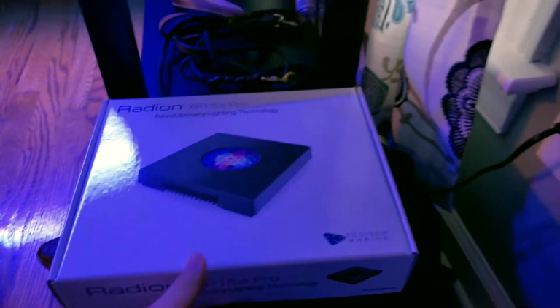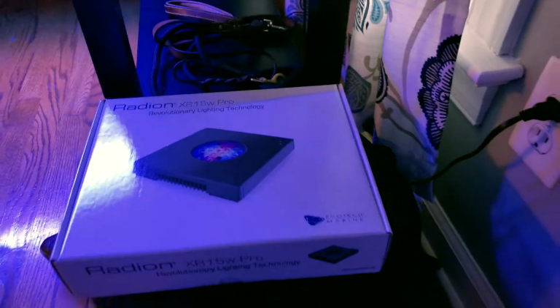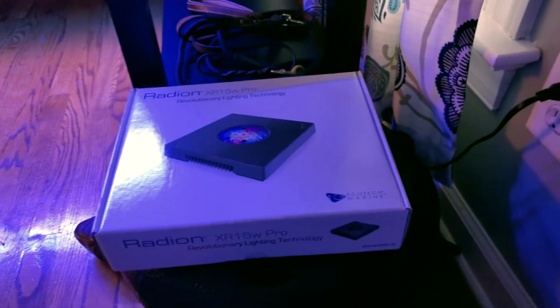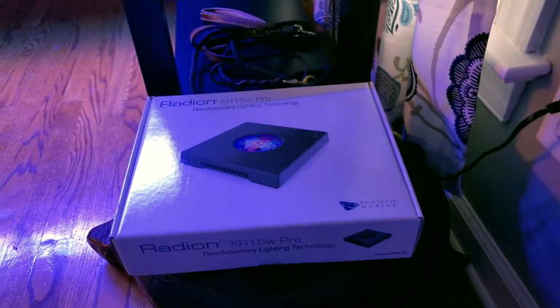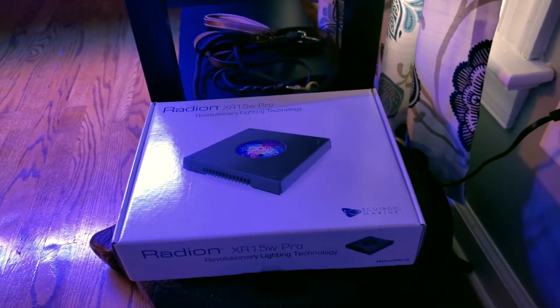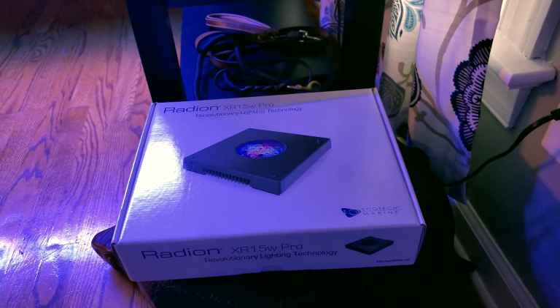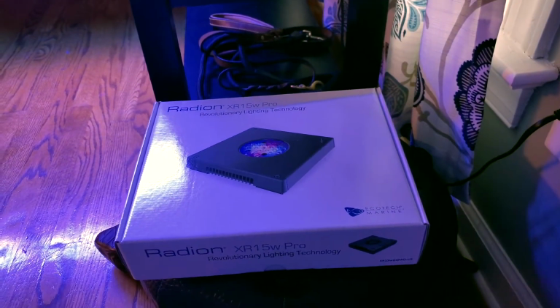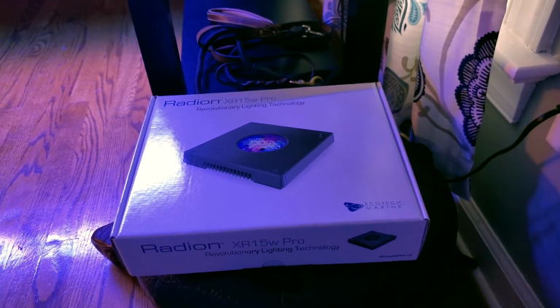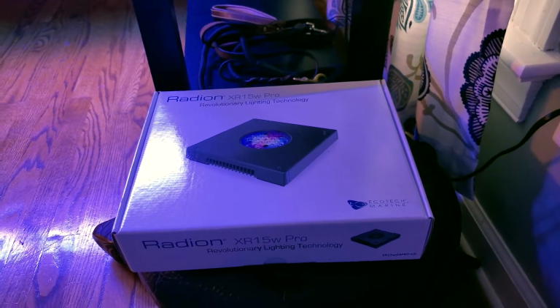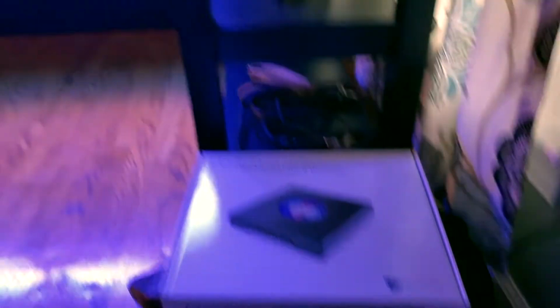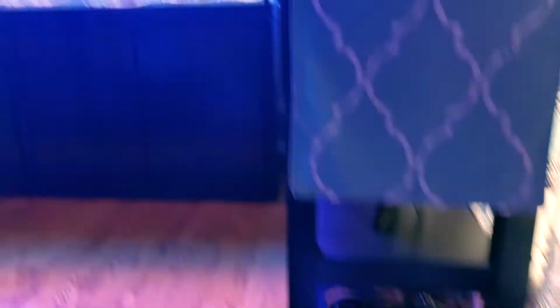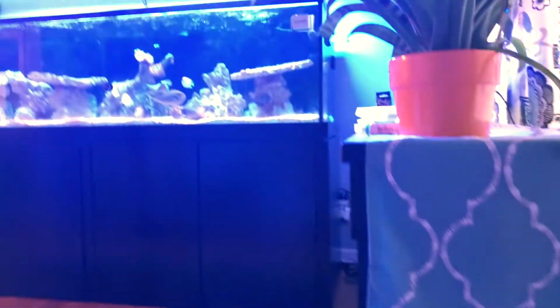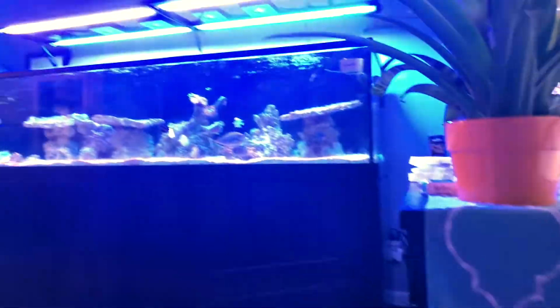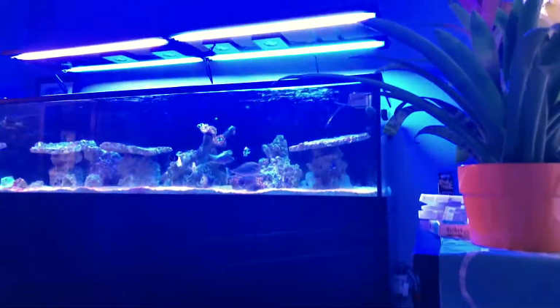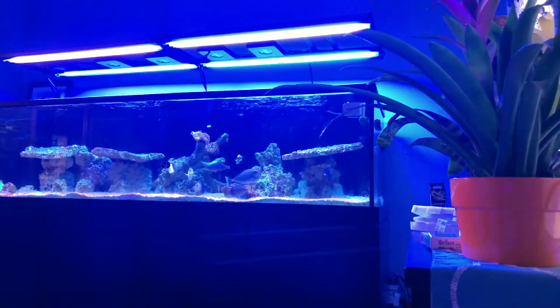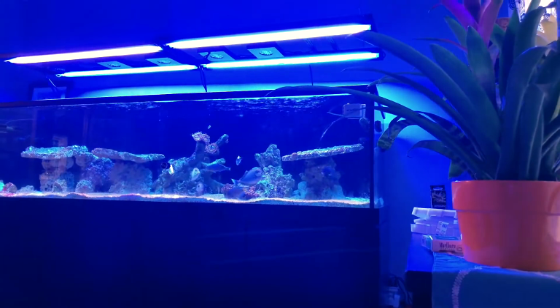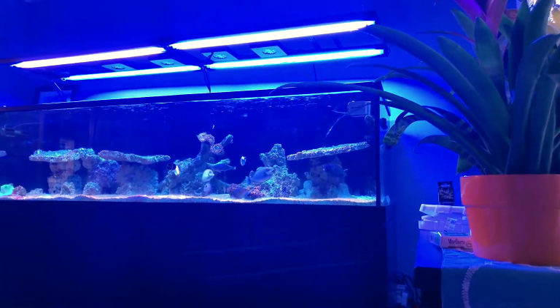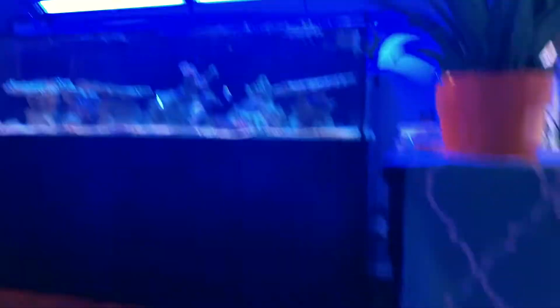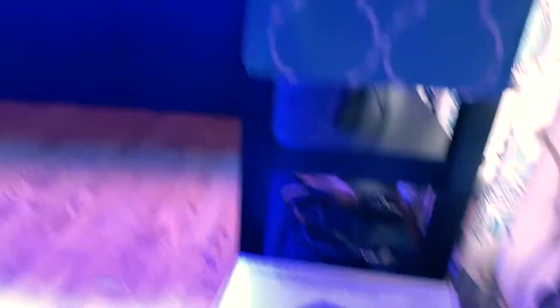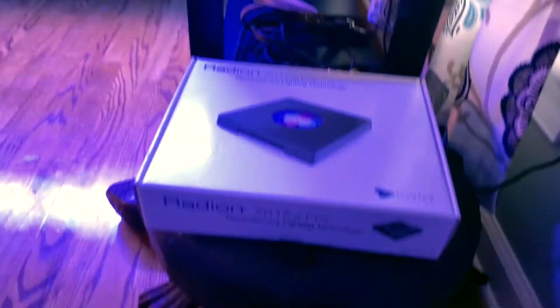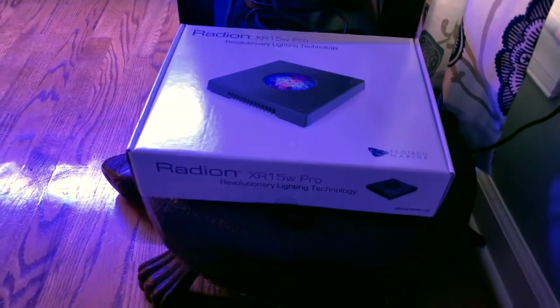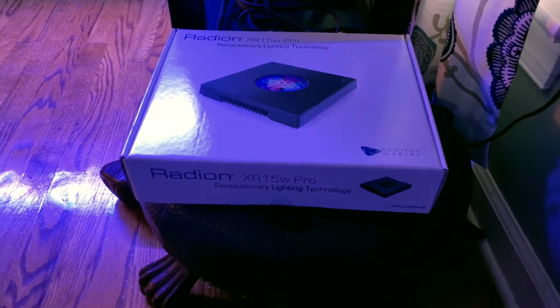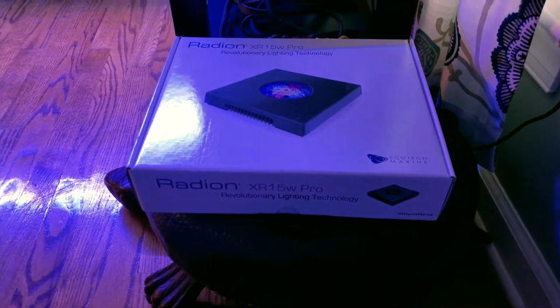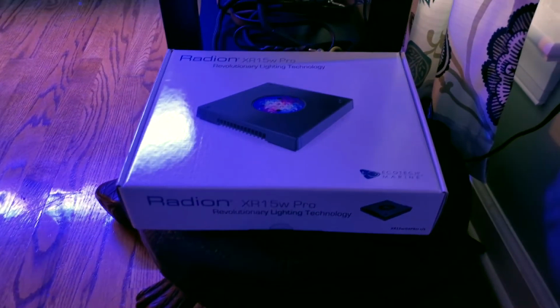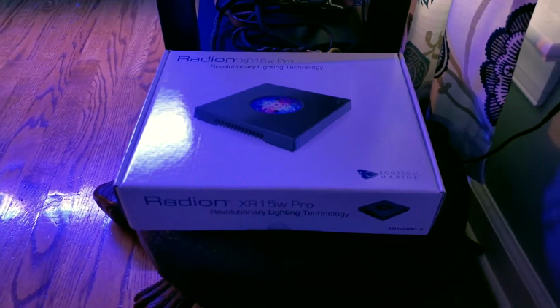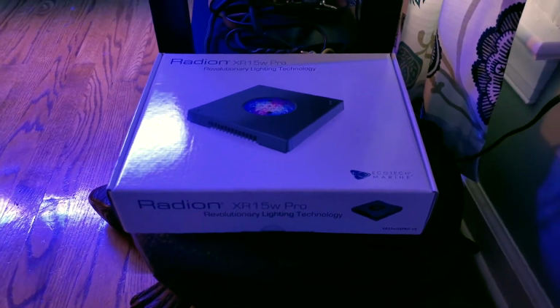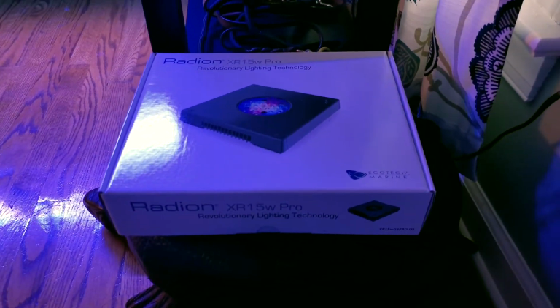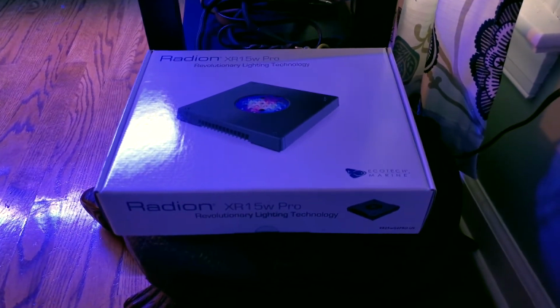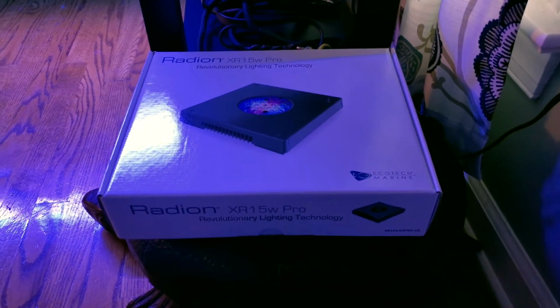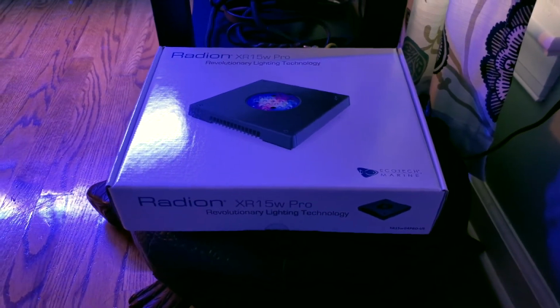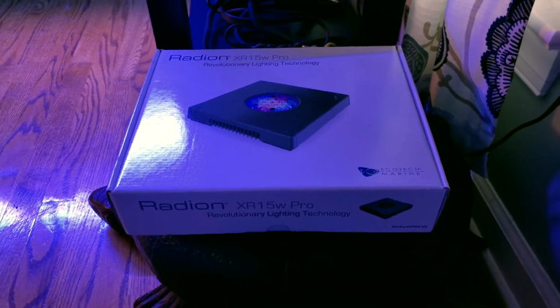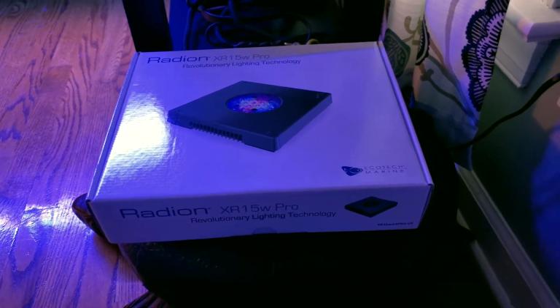Before I connect it to the light fixture up there, I am going to connect it here and try to run it through to see if it actually works.